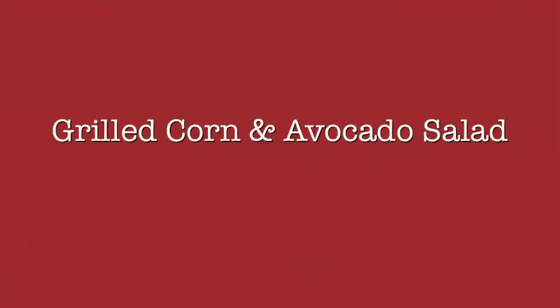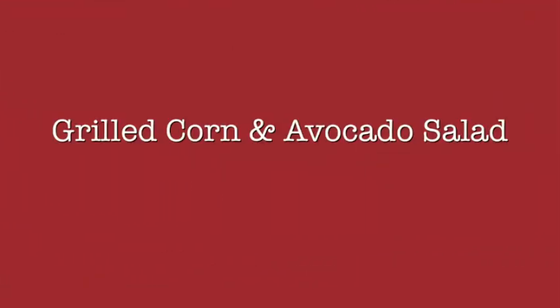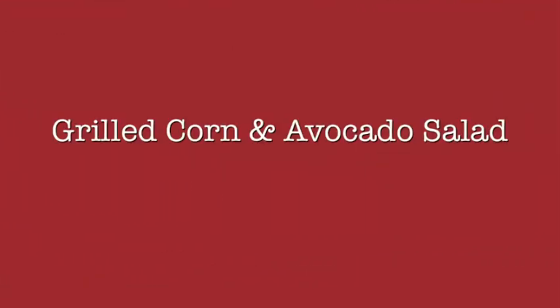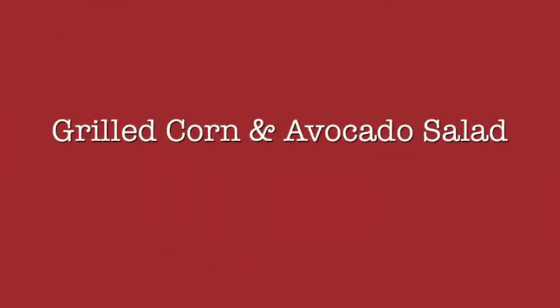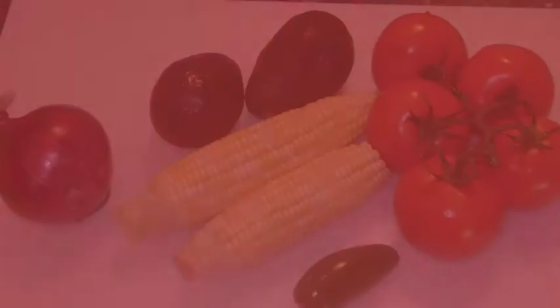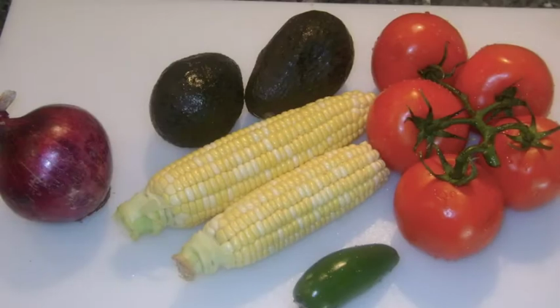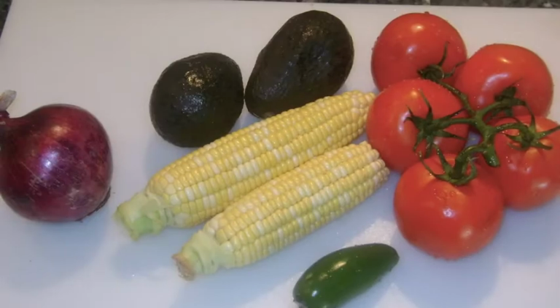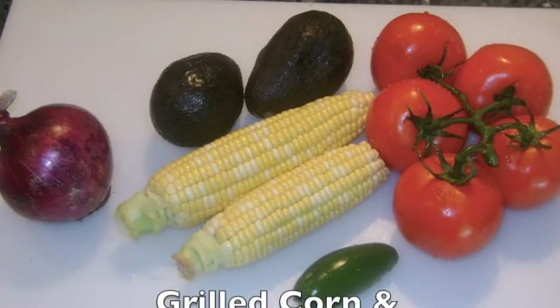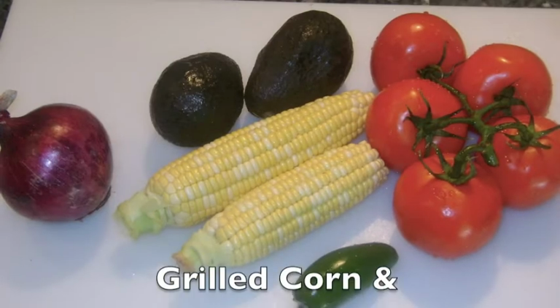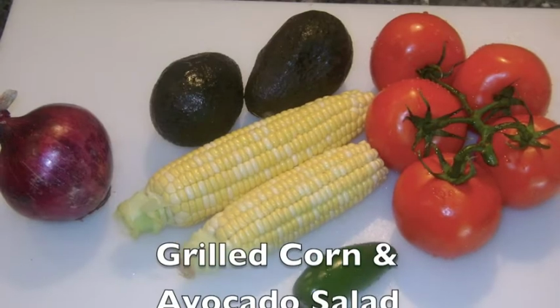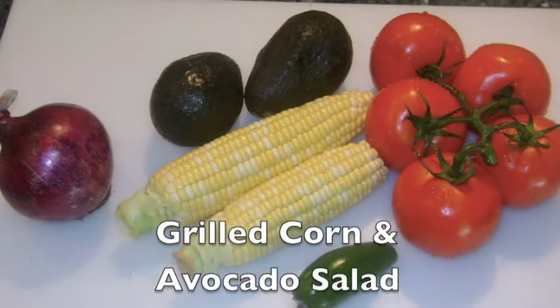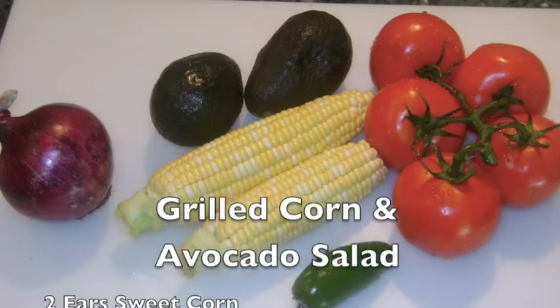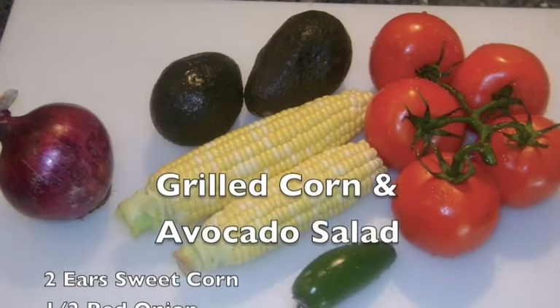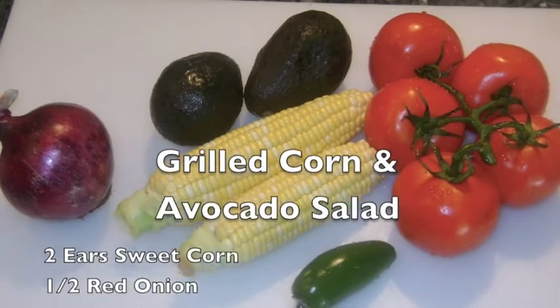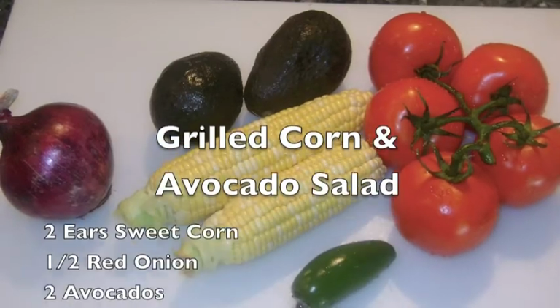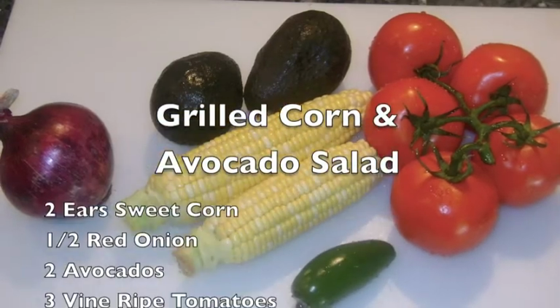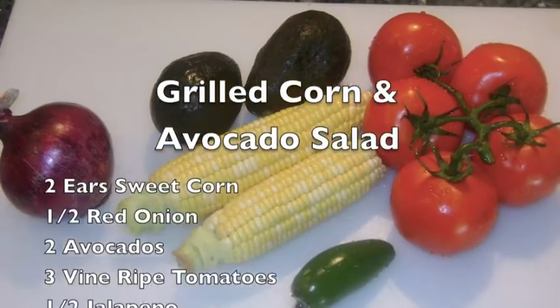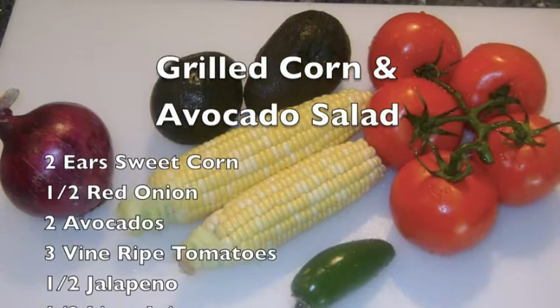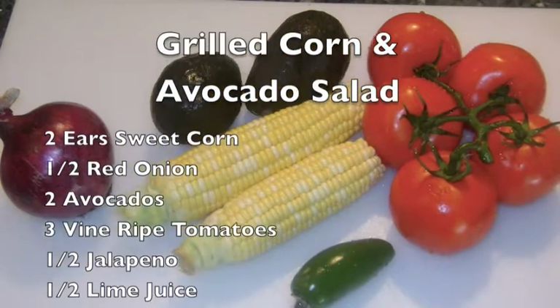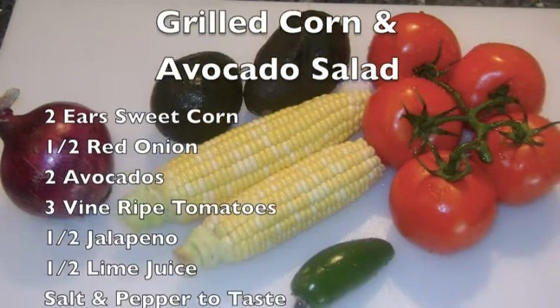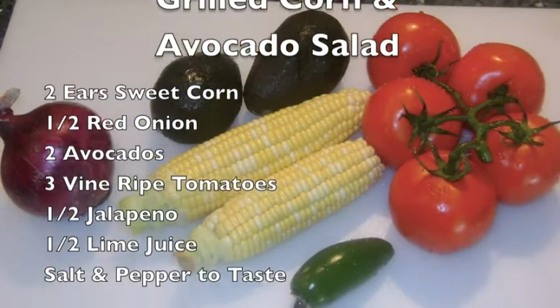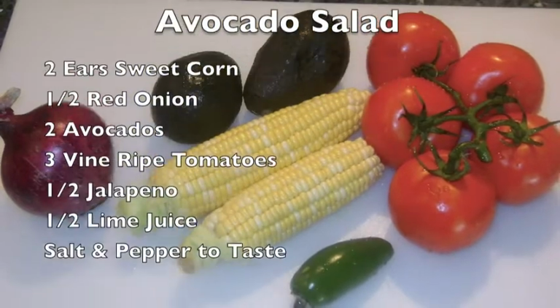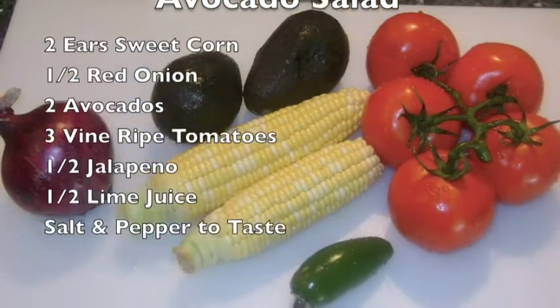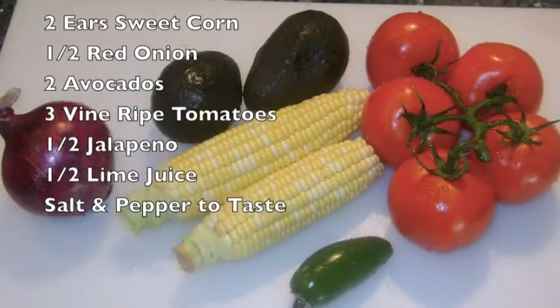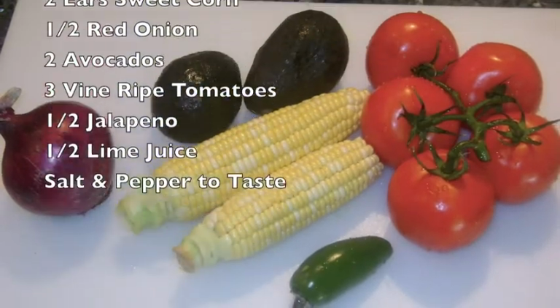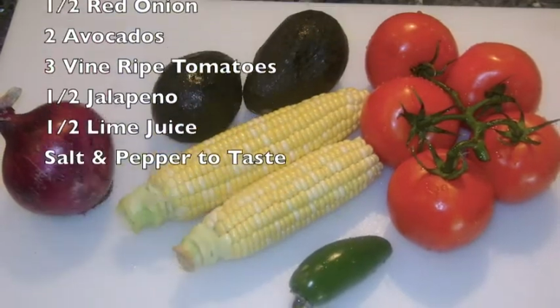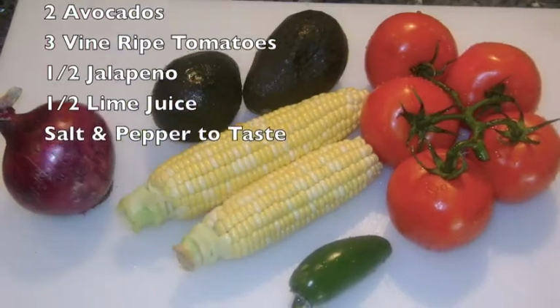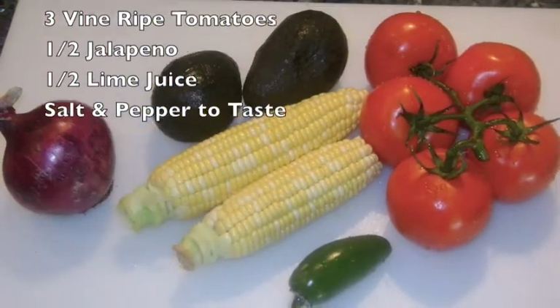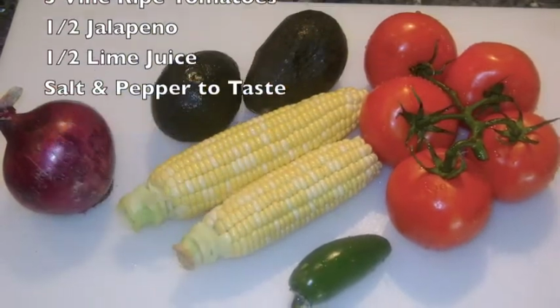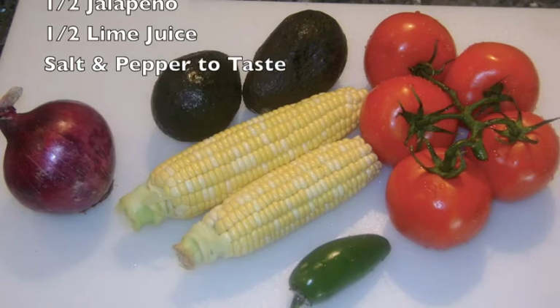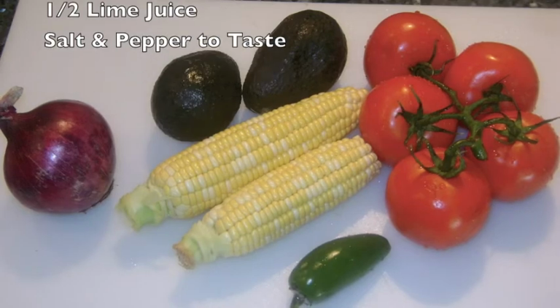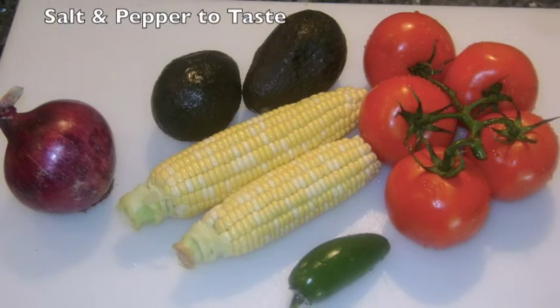Ingredients for the grilled corn and avocado salad are 2 ears of sweet corn, 1 half a red onion, 2 avocados, 3 vine ripe tomatoes, 1 half of a jalapeno, the juice of 1 half of a lime, and salt and pepper to taste.